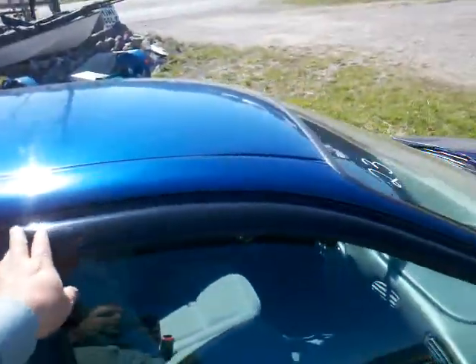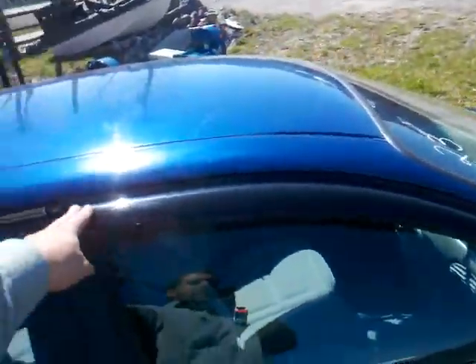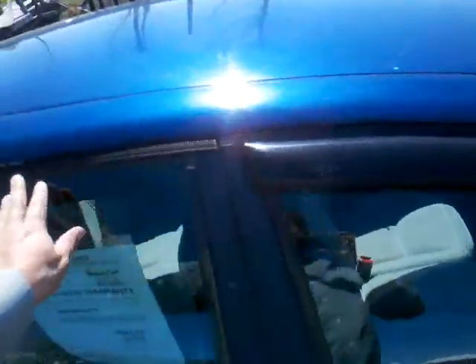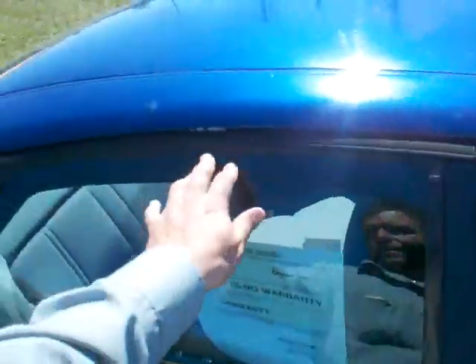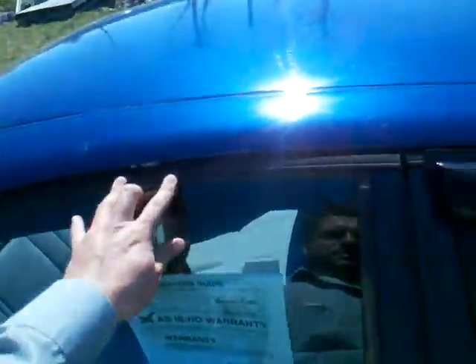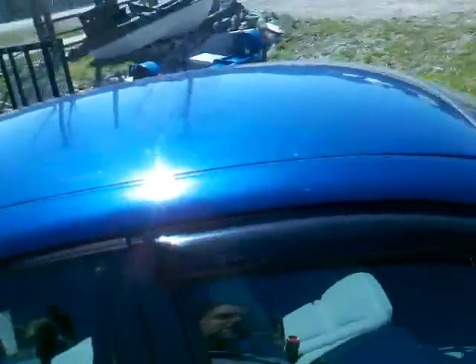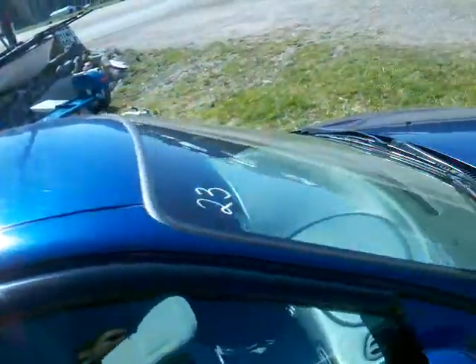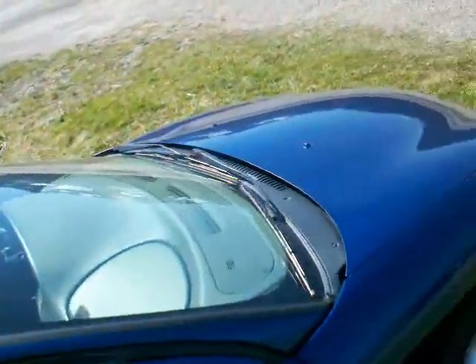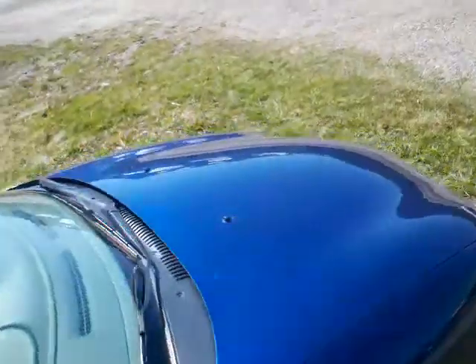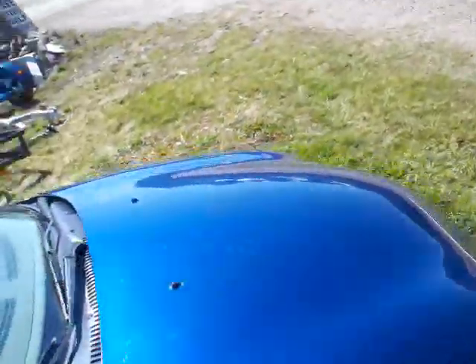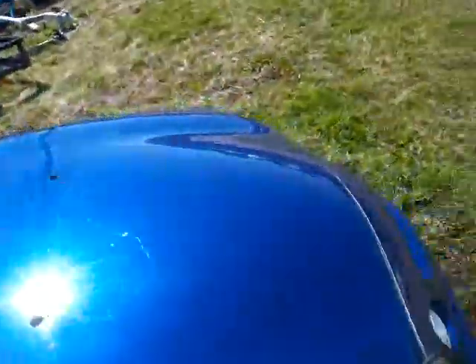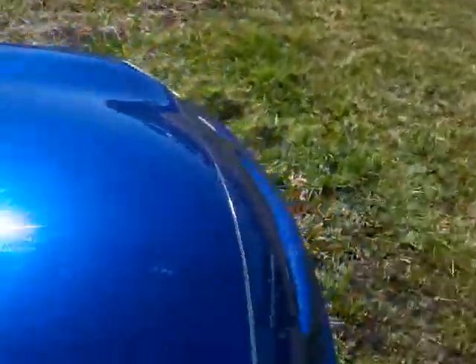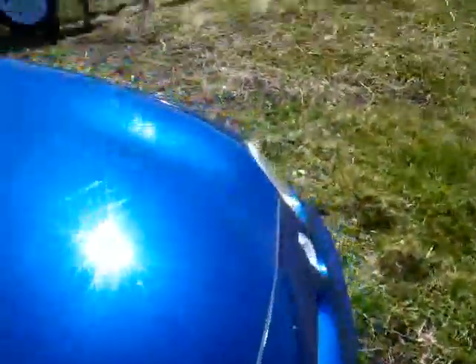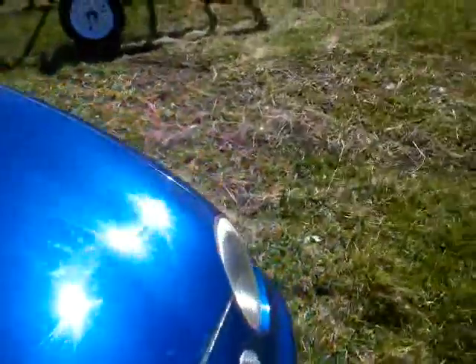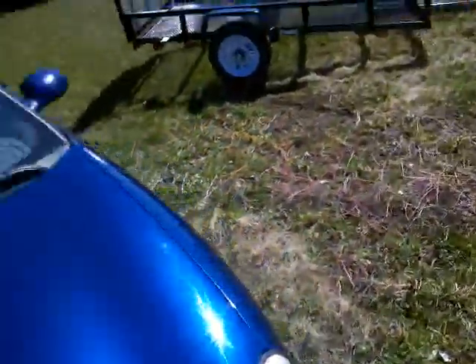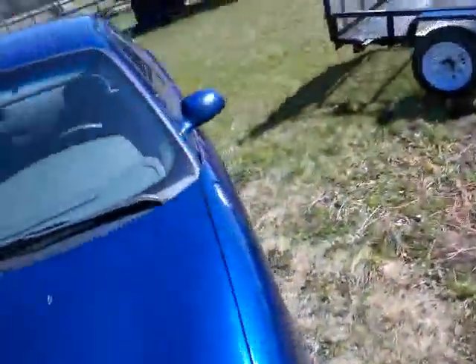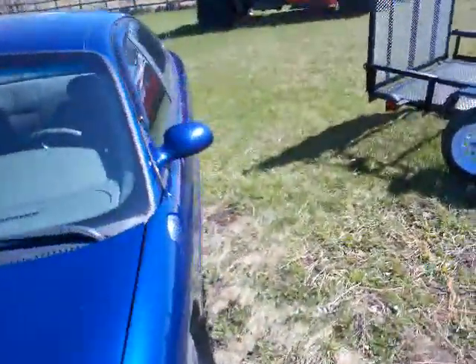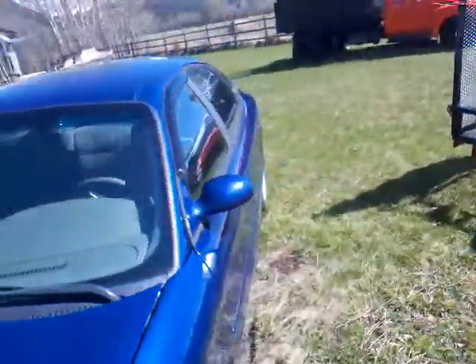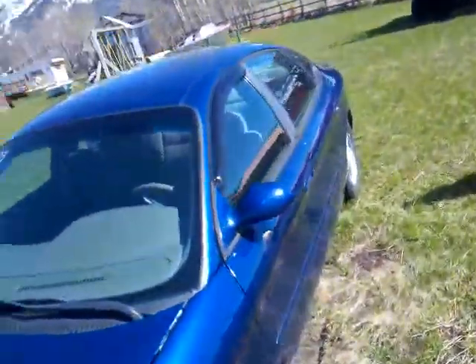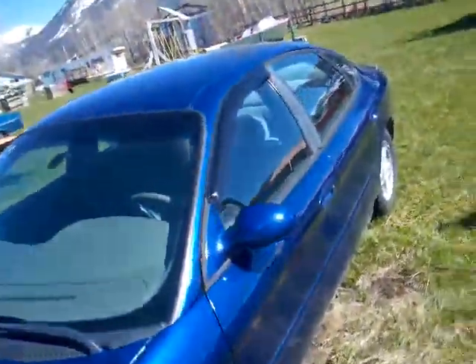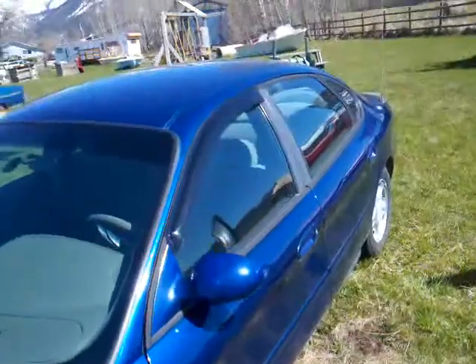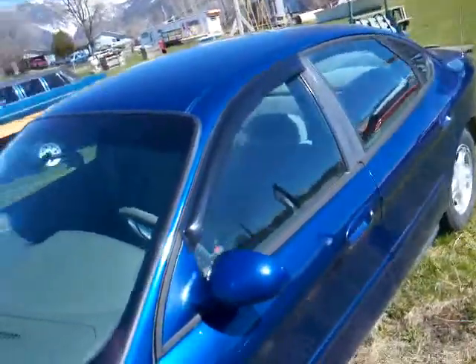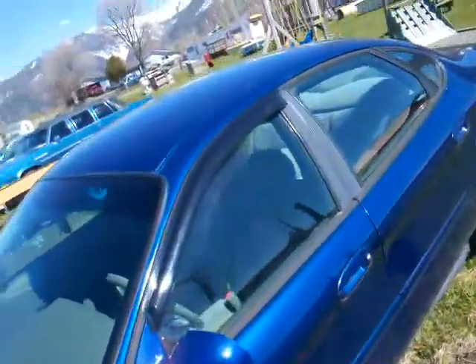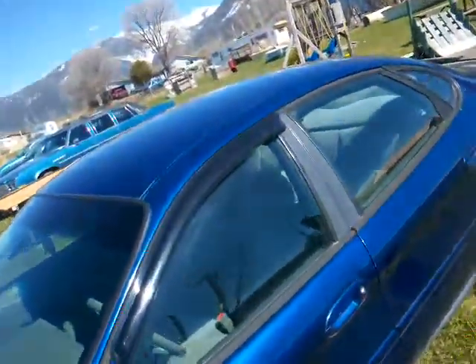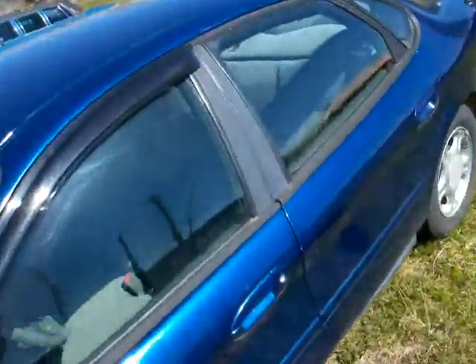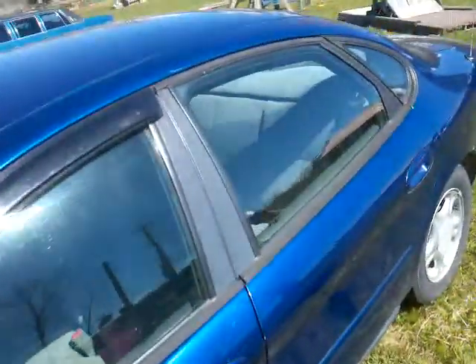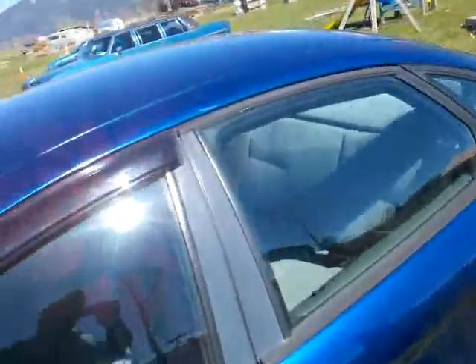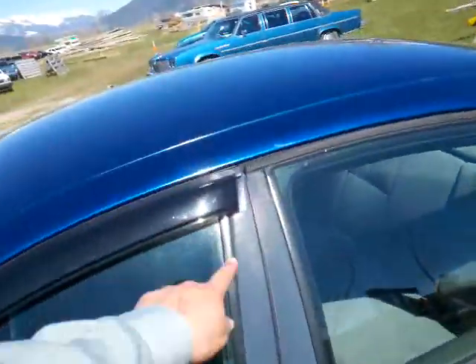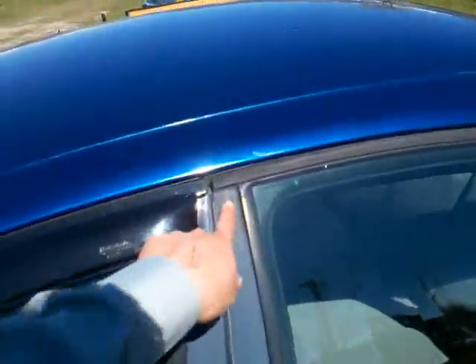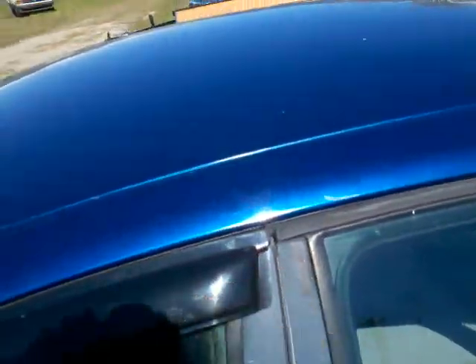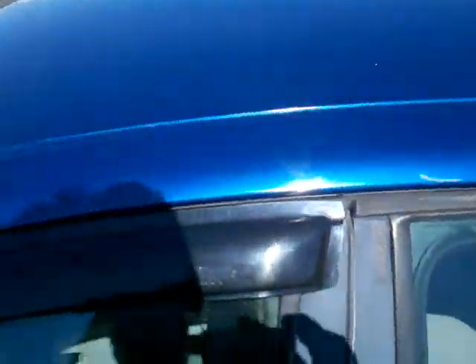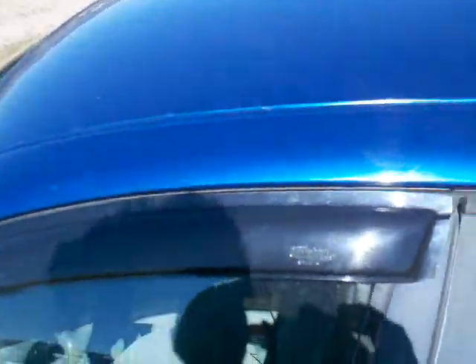It's got a vent shade on this door but doesn't have one on that door. Maybe it's just got ones in the front. Yep, it's just got vent shades on the front two doors. Don't know why it doesn't have ones on the back two doors, but it used to have them — must have came off.